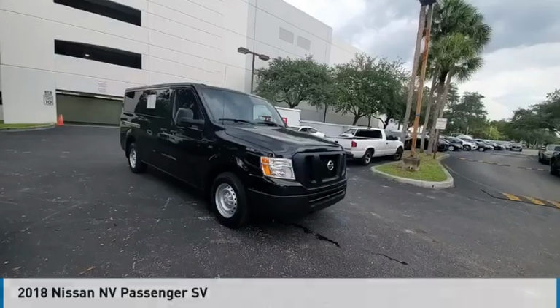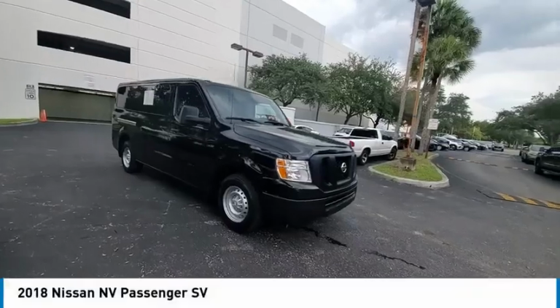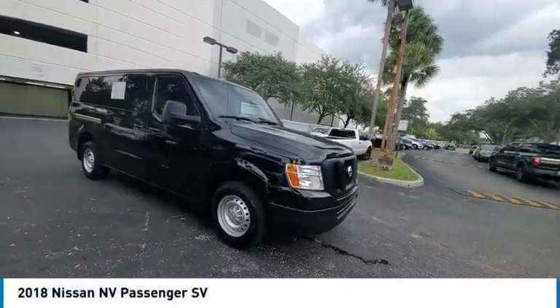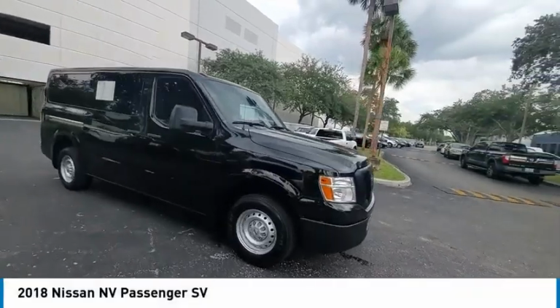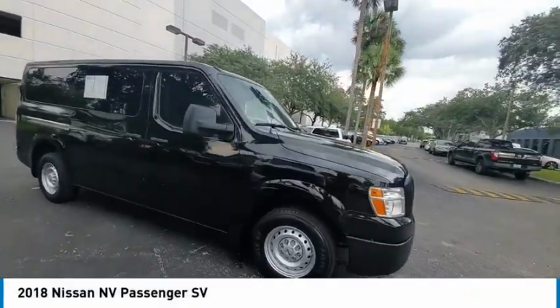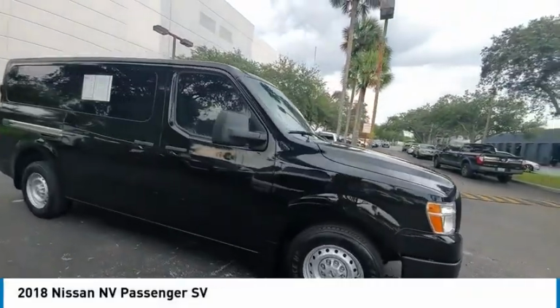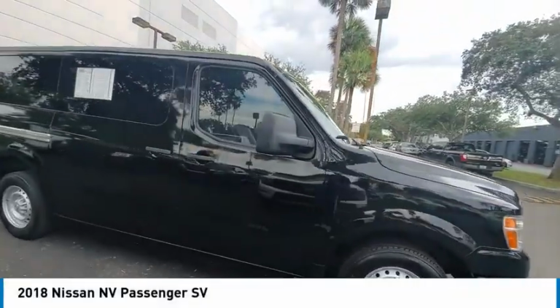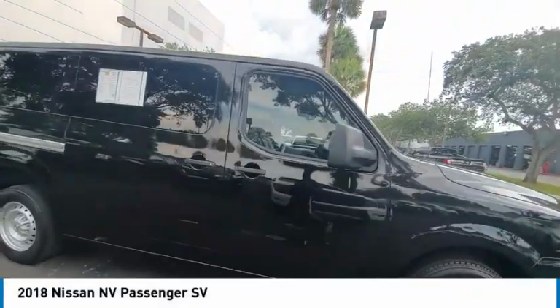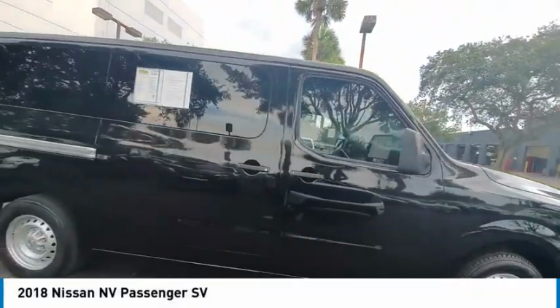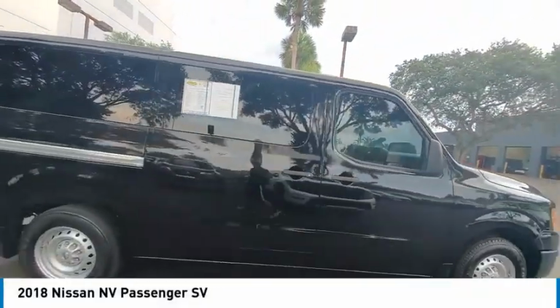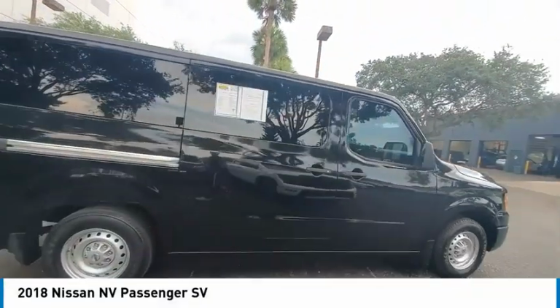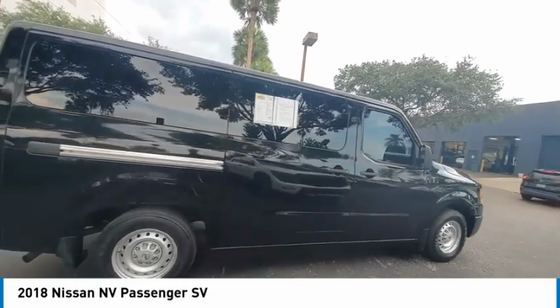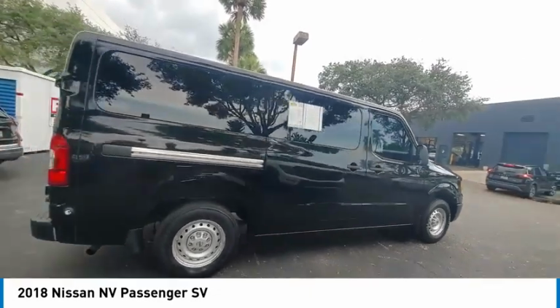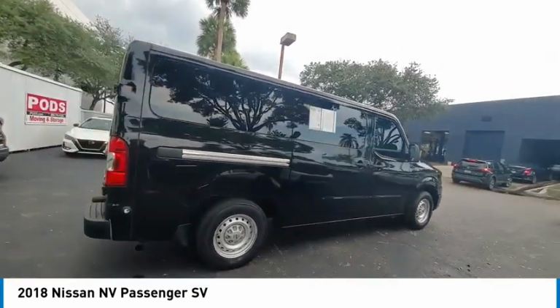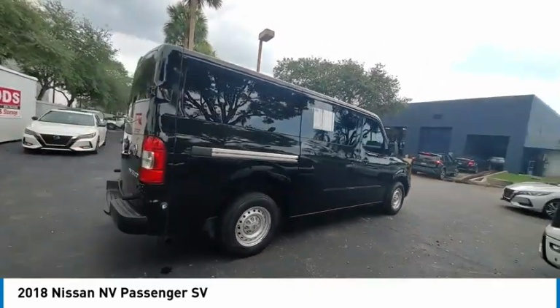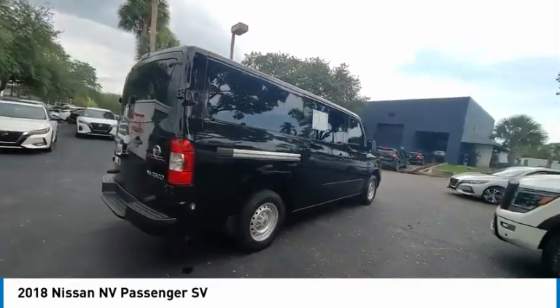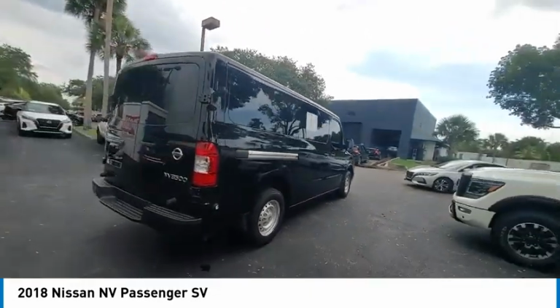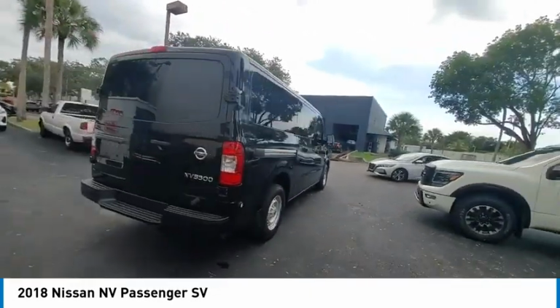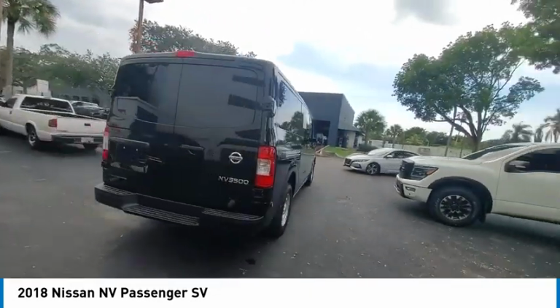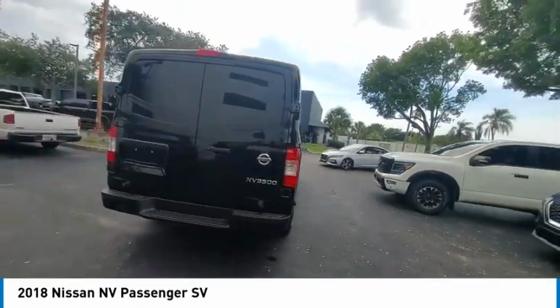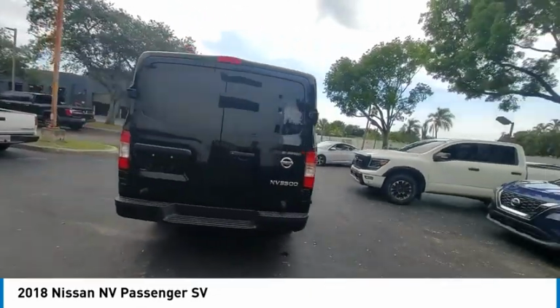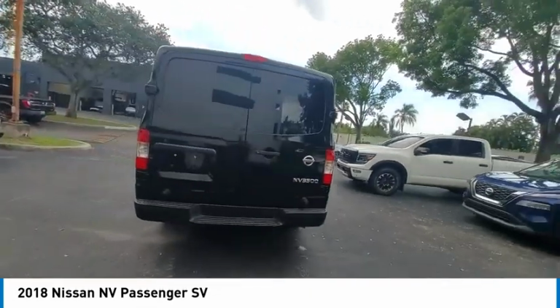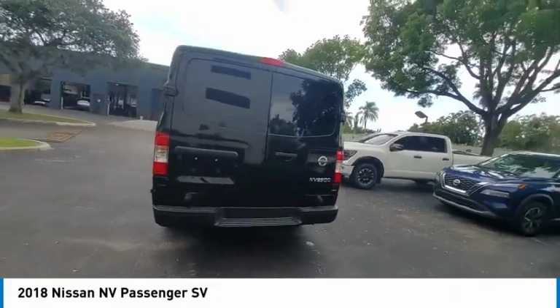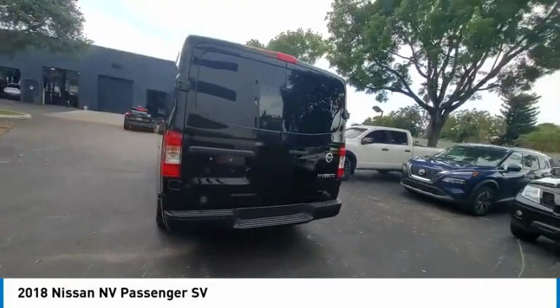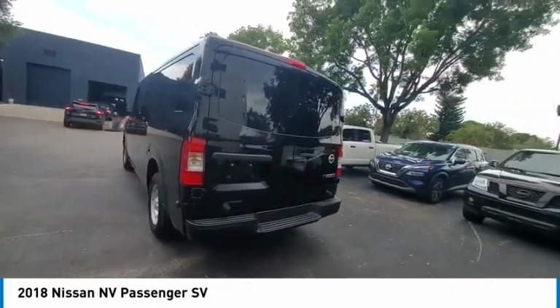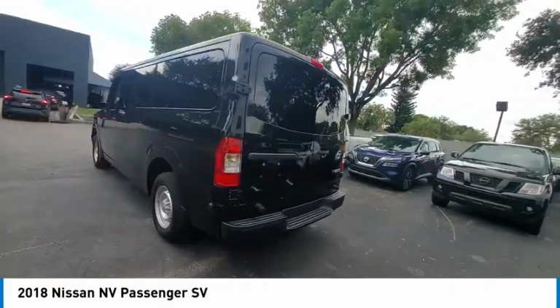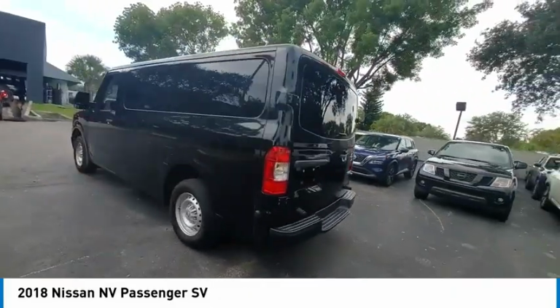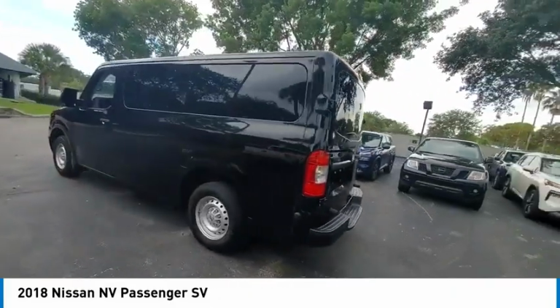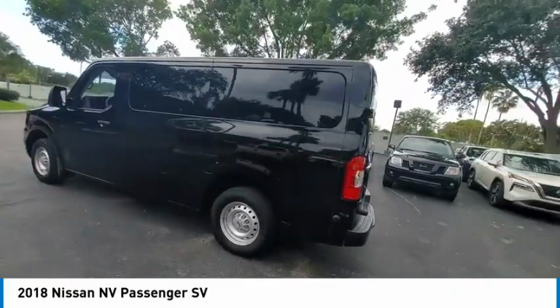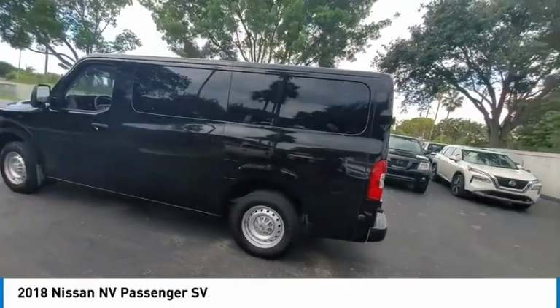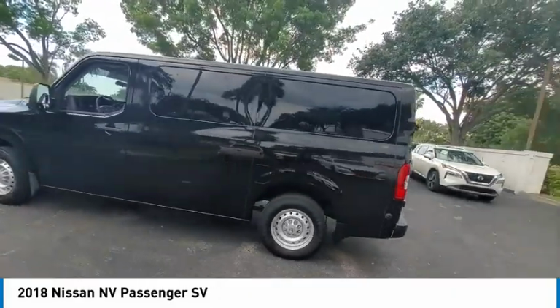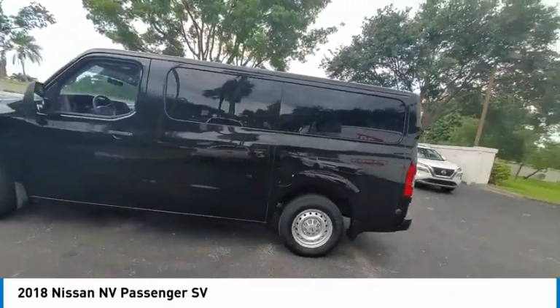Stop by and take a look at the 2018 NV Passenger. The NV Passenger is a mixture of functionality, efficiency, and performance. It also provides the ultimate flexibility in both seating and cargo space.